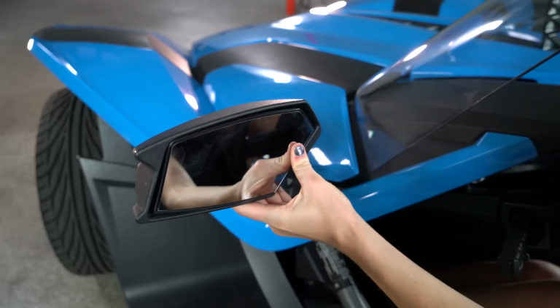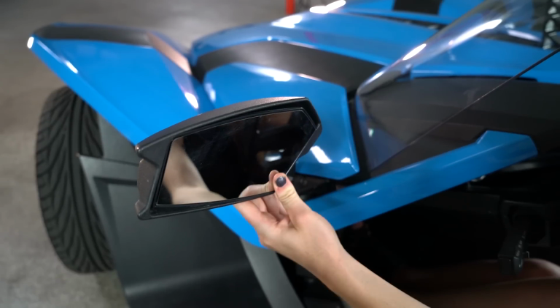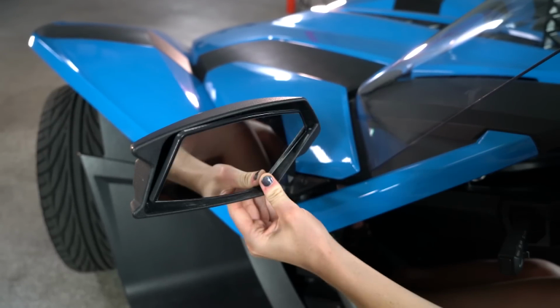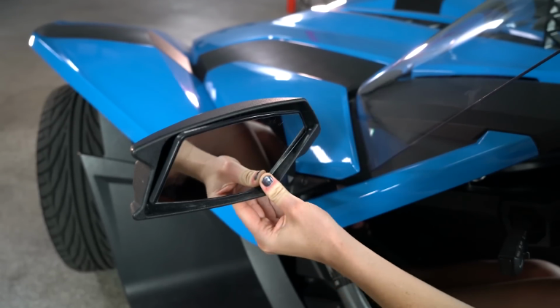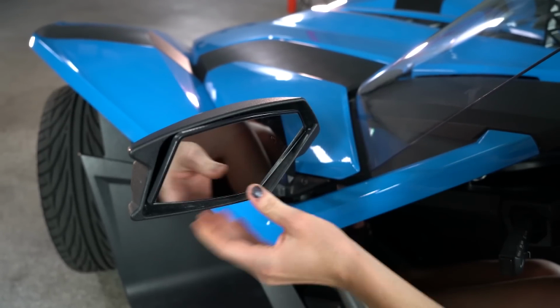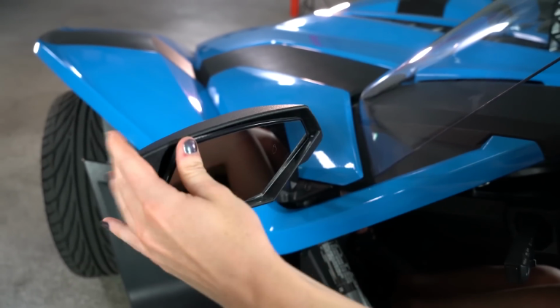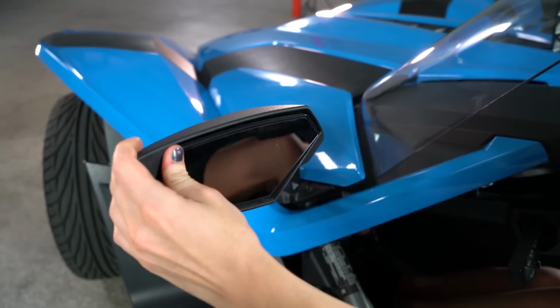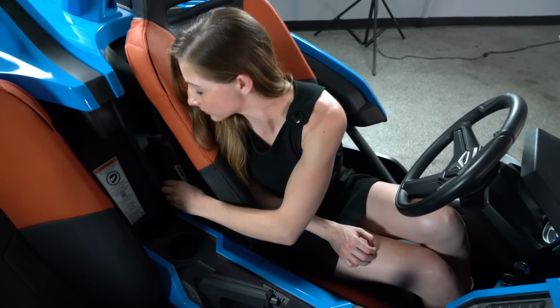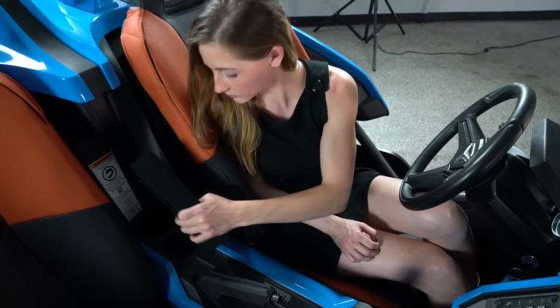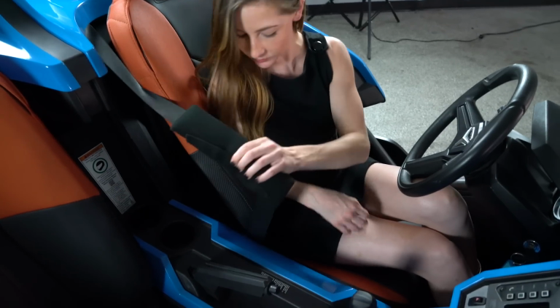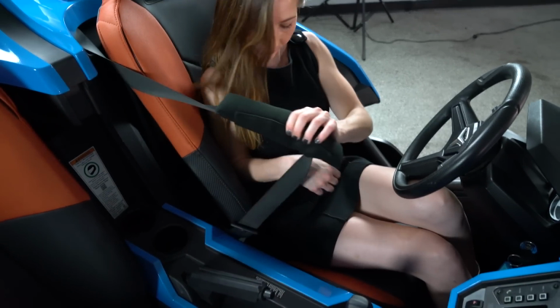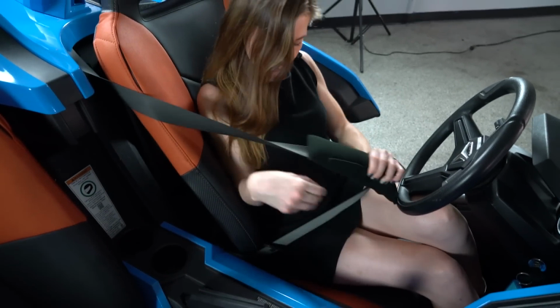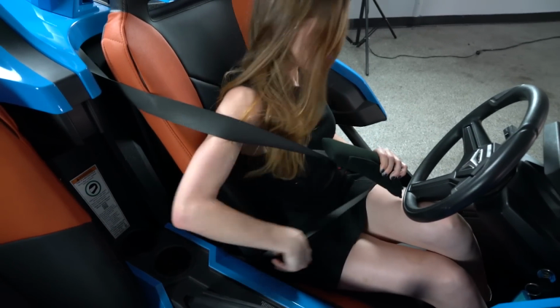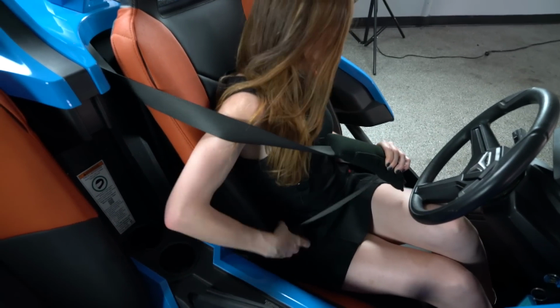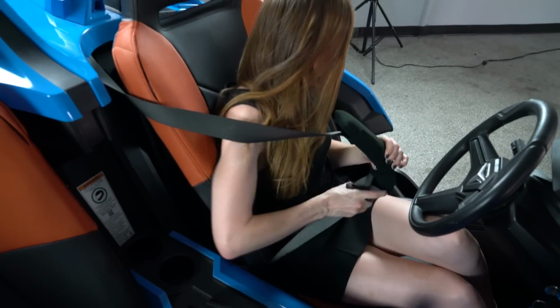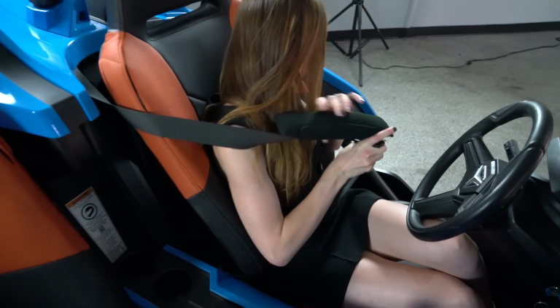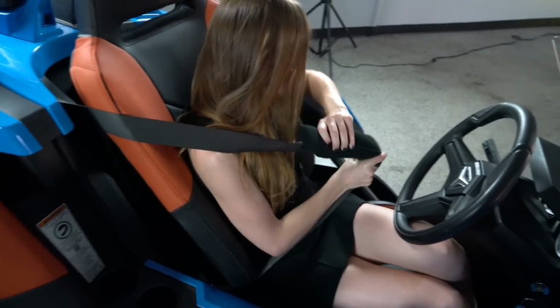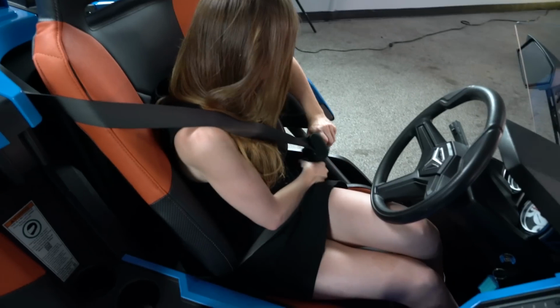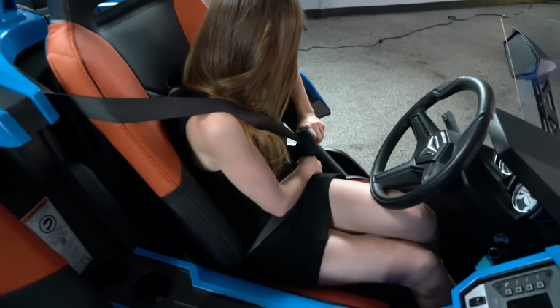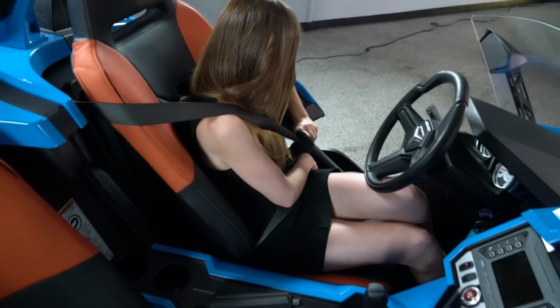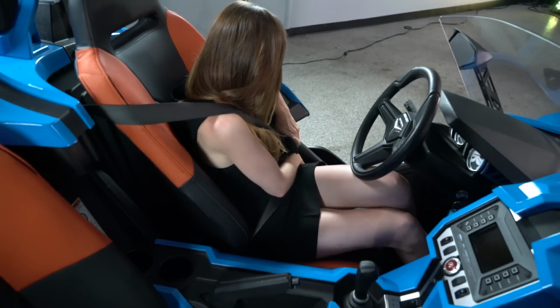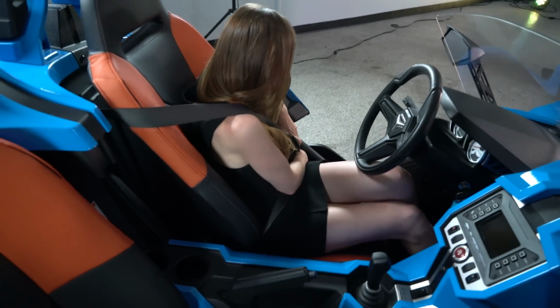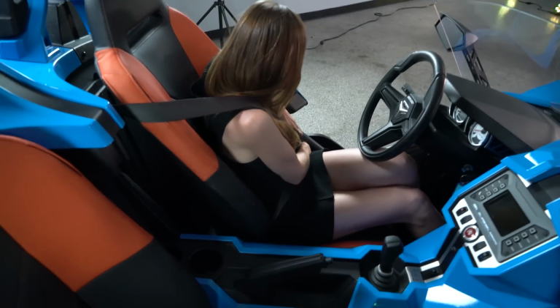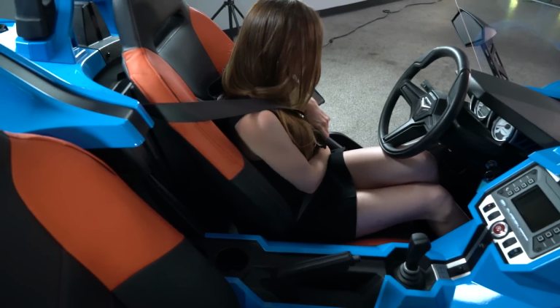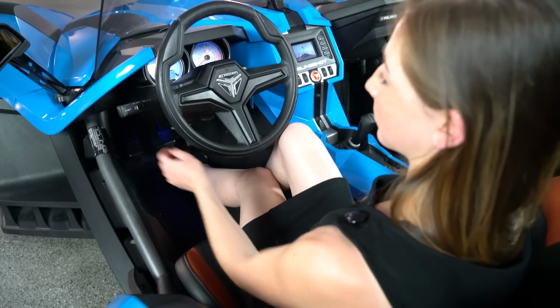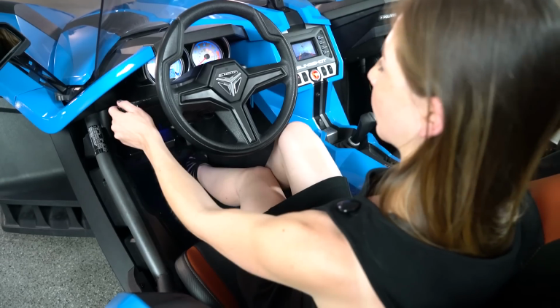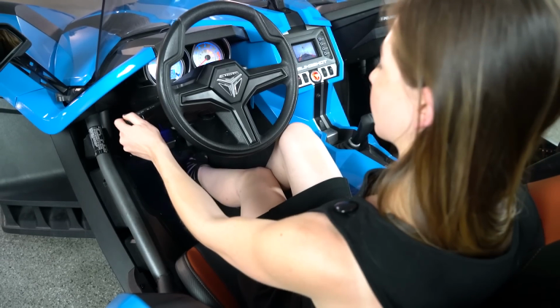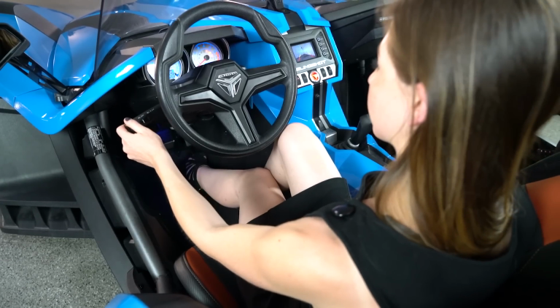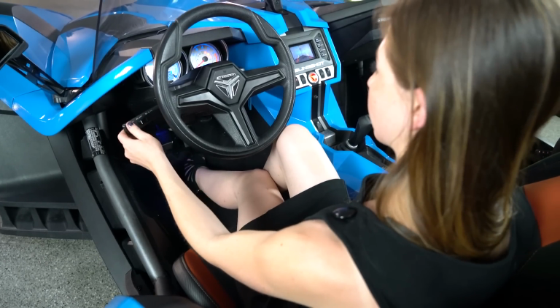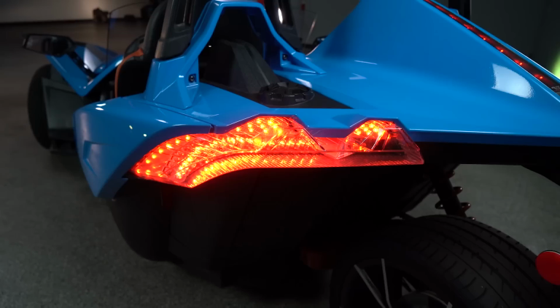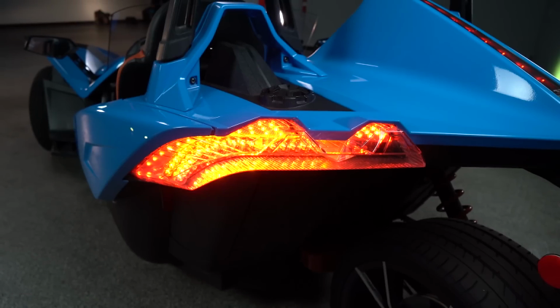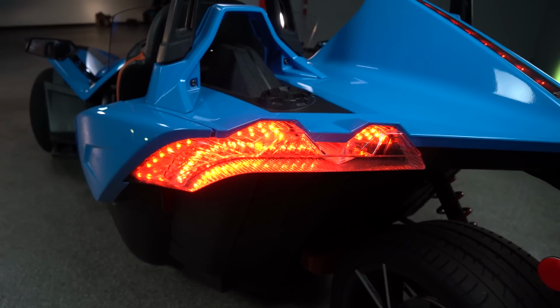Mirrors are adjusted manually. Seat belts extend from the center console out. Your blinkers are to the left of the steering column.